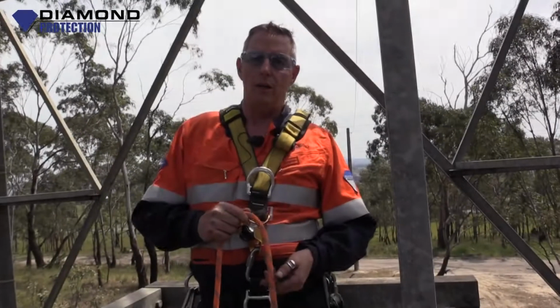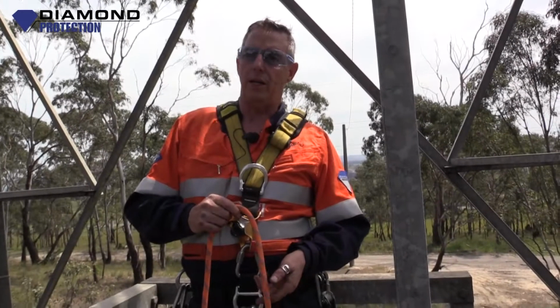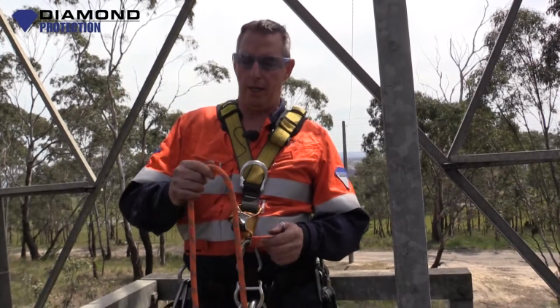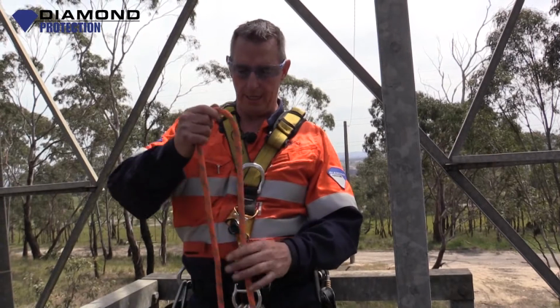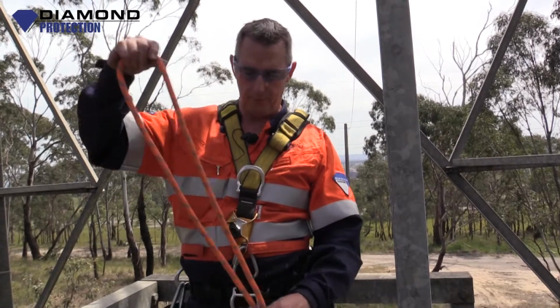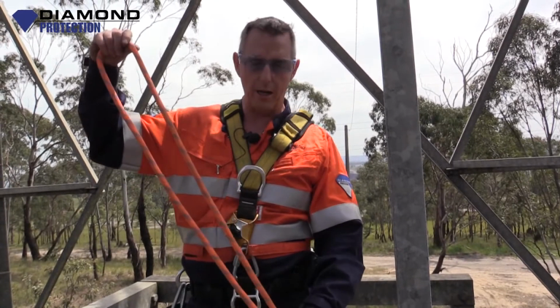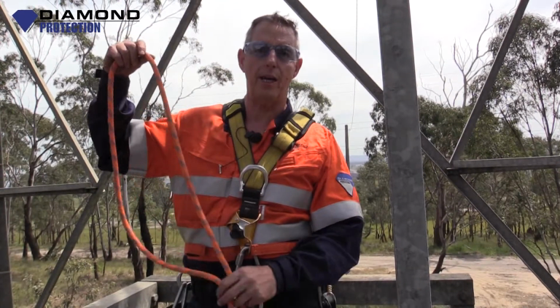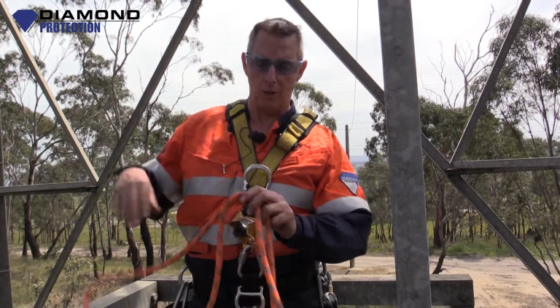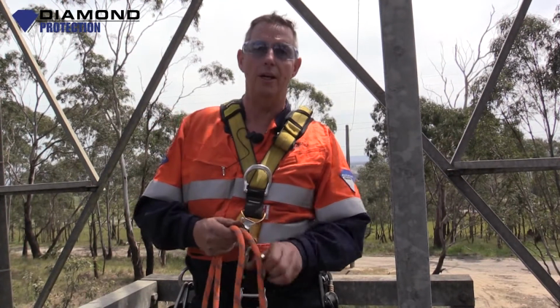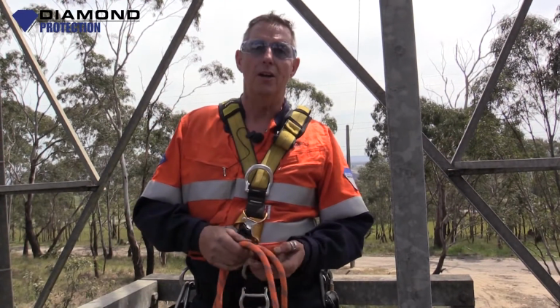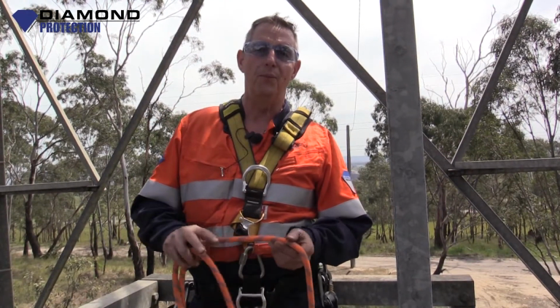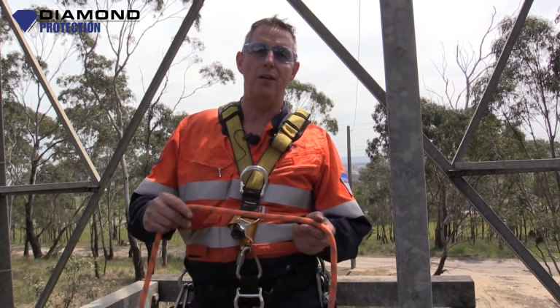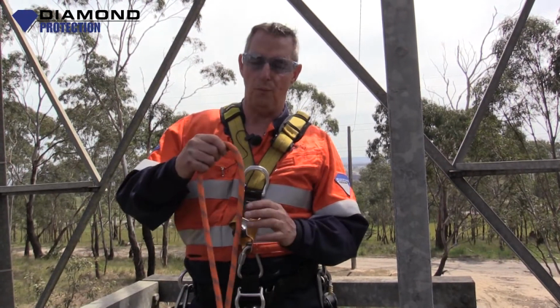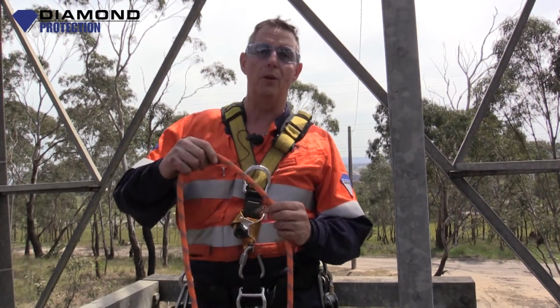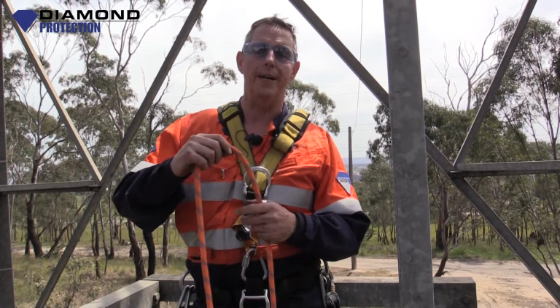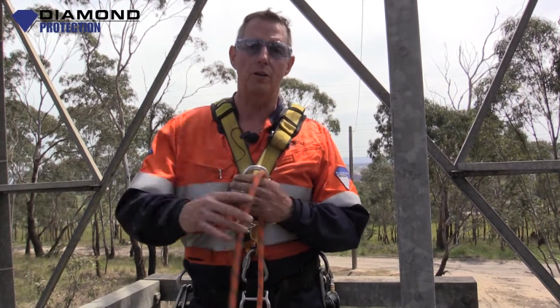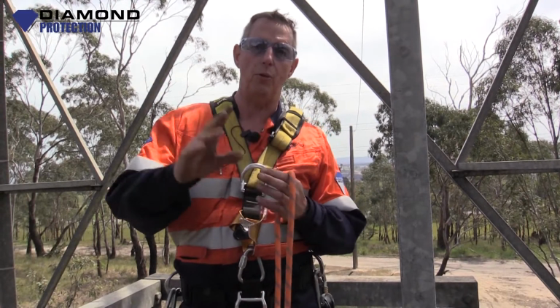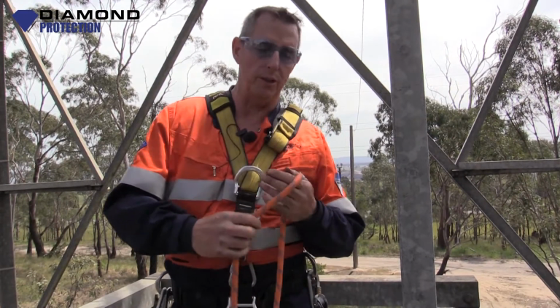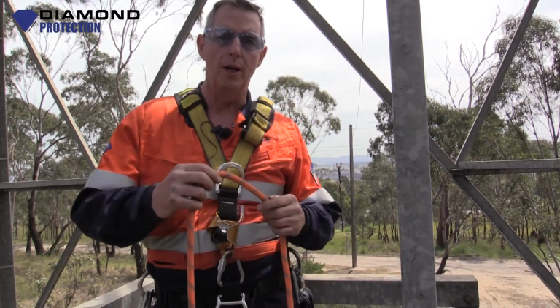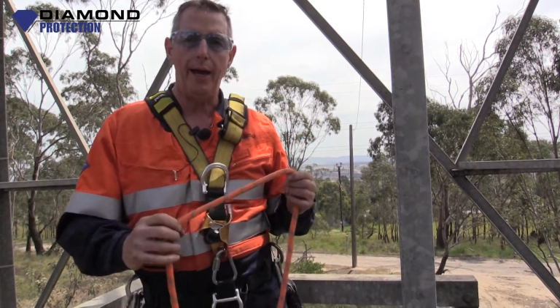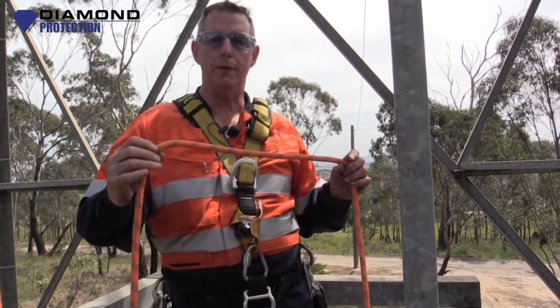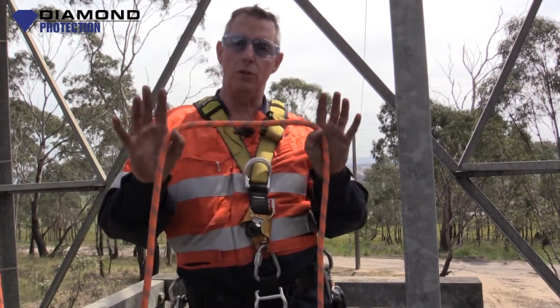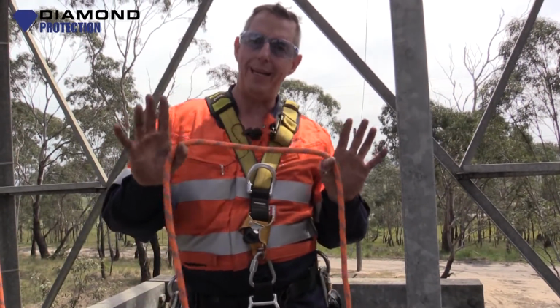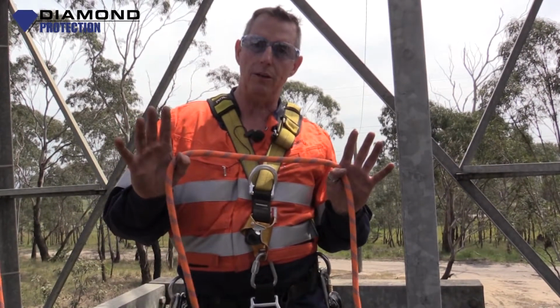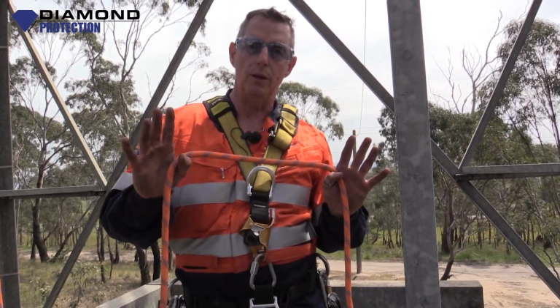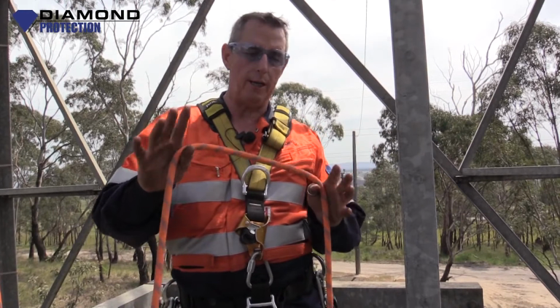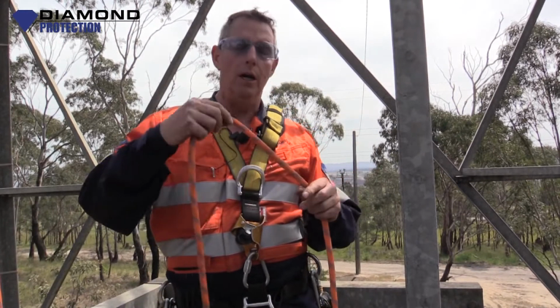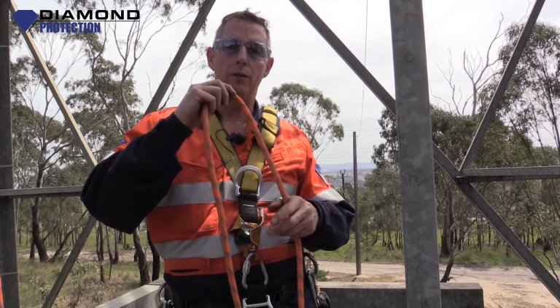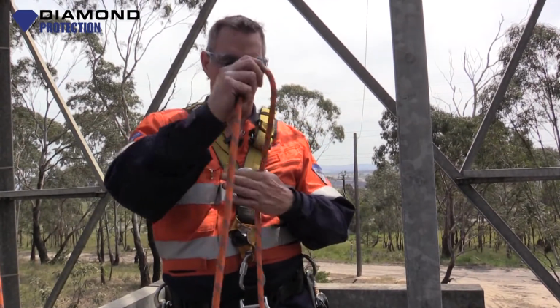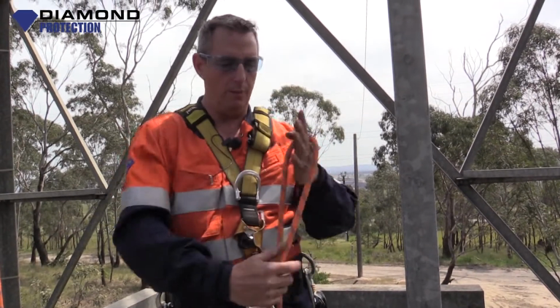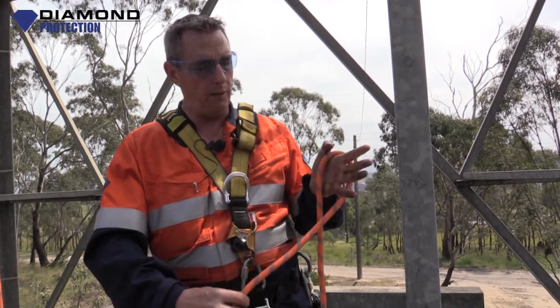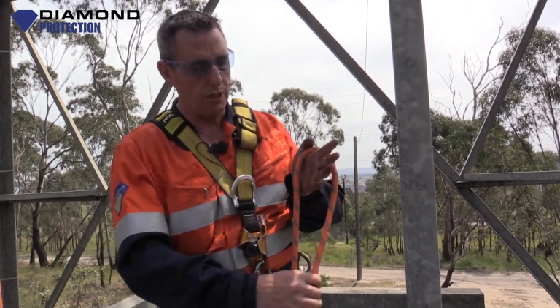Lachie here again guys, running out of camera time, so I'm going to only do one more knot today. I'll show you two ways of doing it though. Alpine butterfly — it's also another anchor knot. Great knot for tying in vertical rescue.